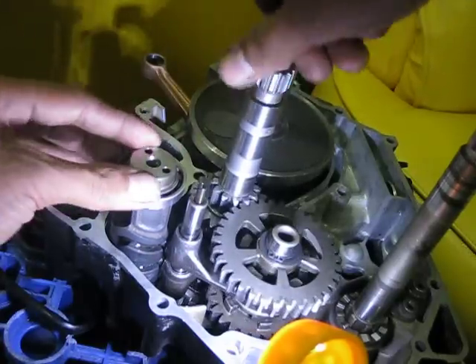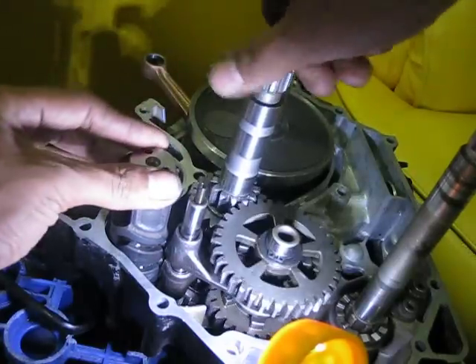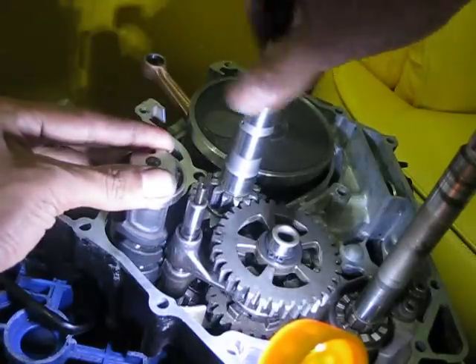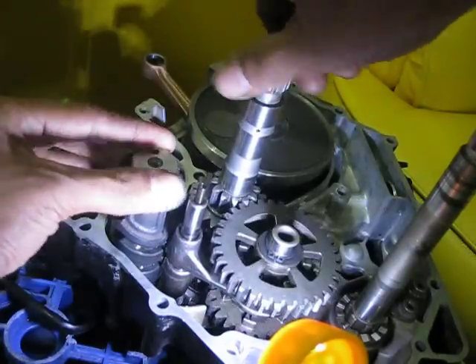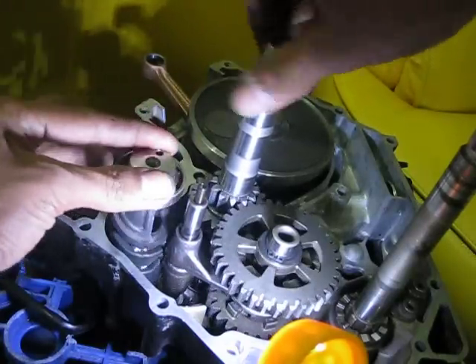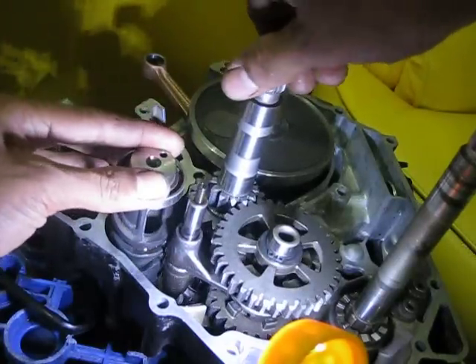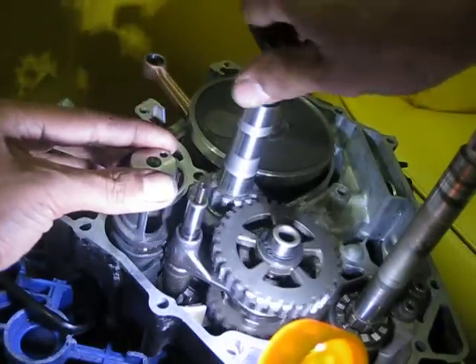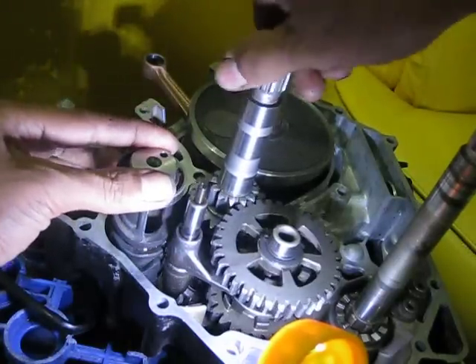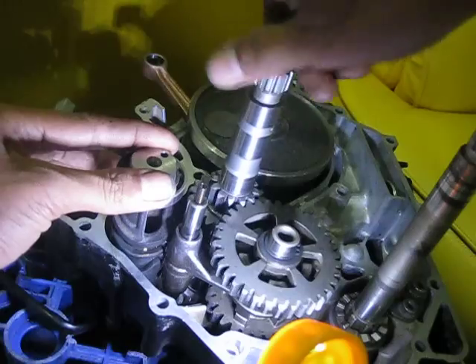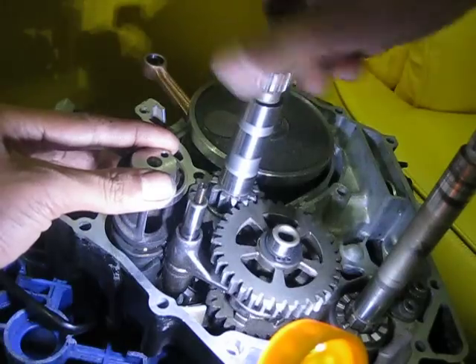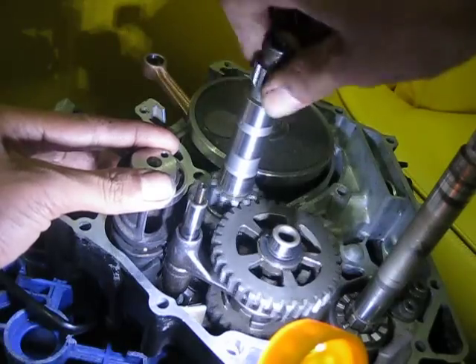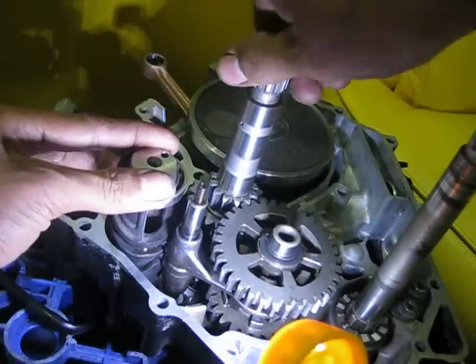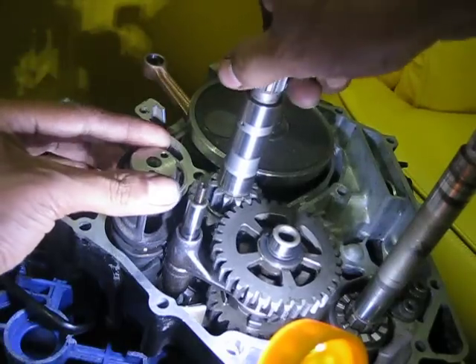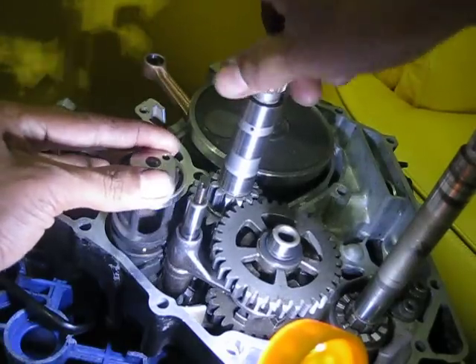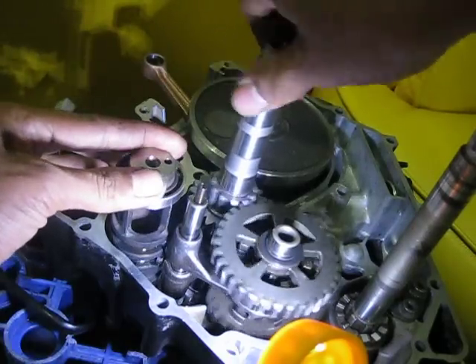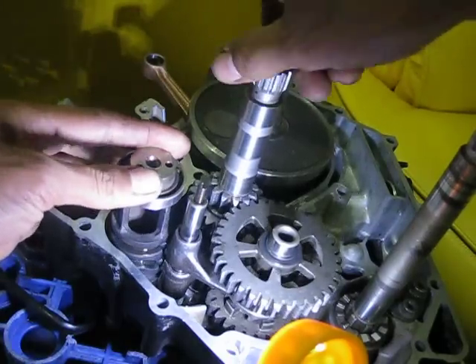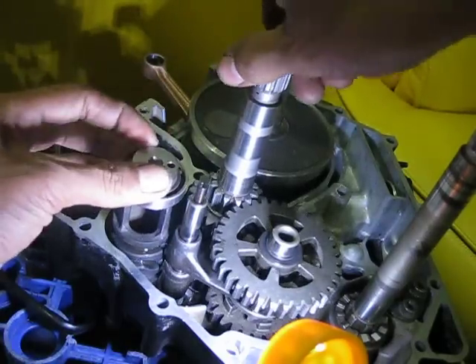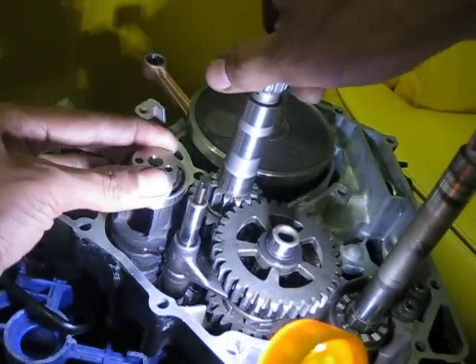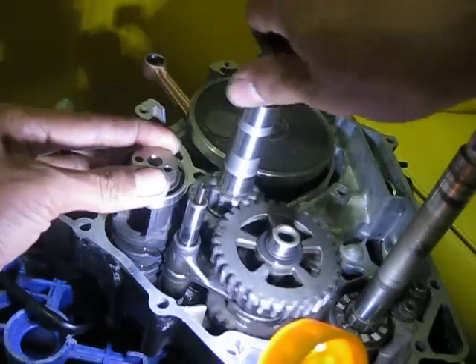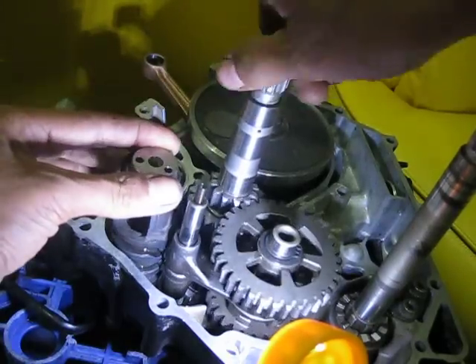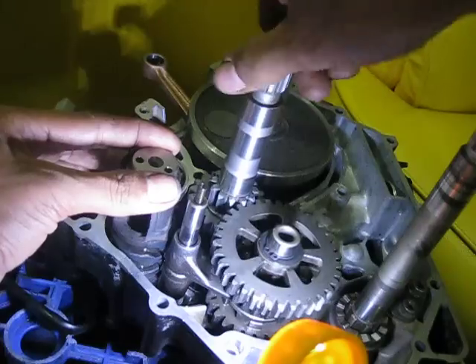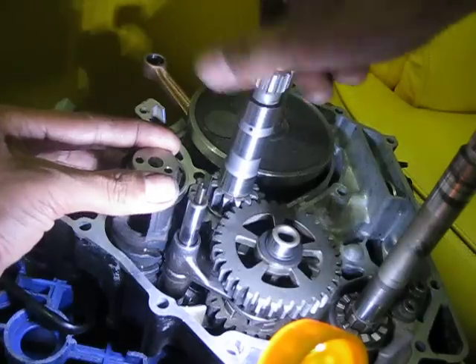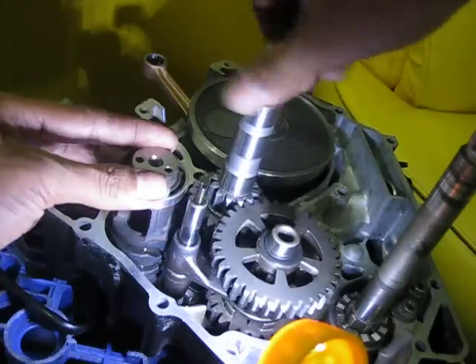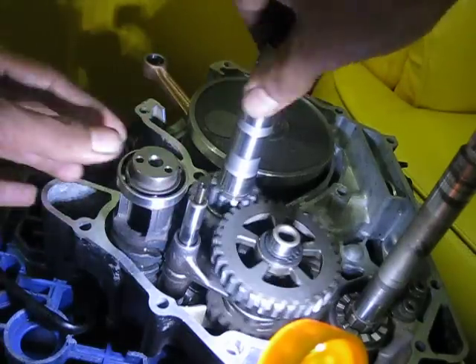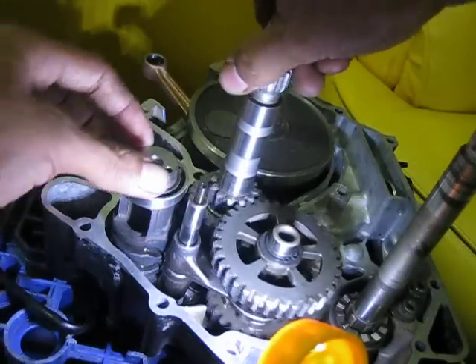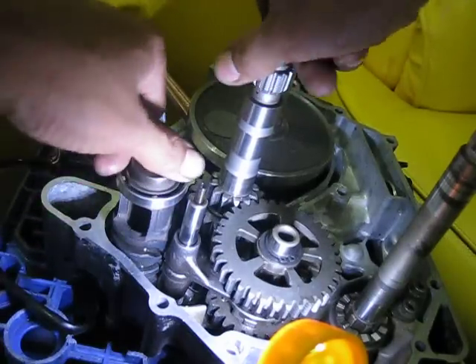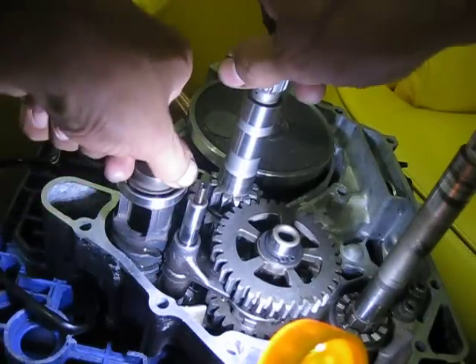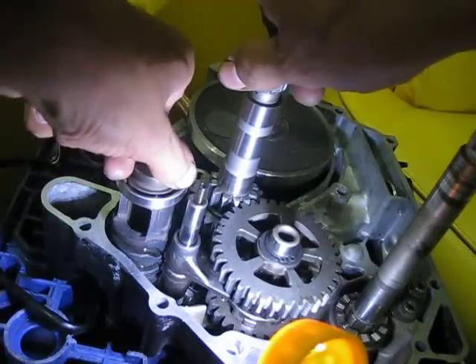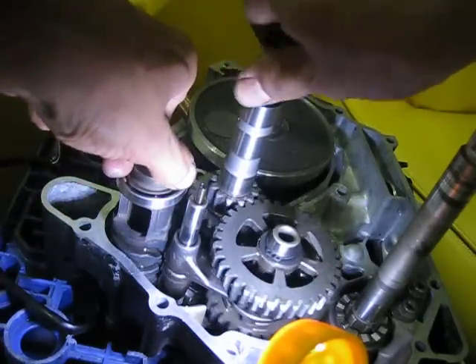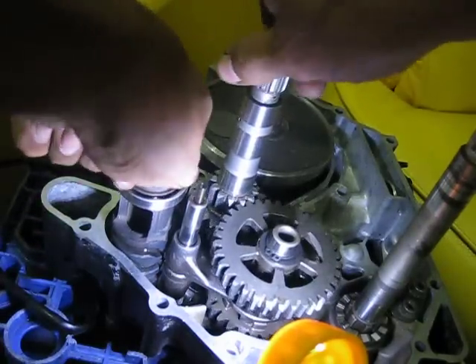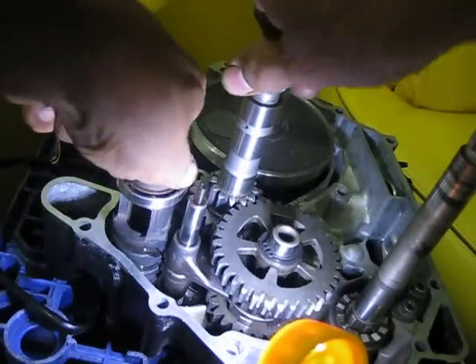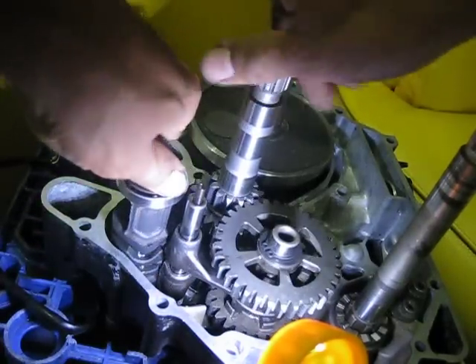You will shift it to first gear — it's now in first gear. Then you will proceed to second gear — that's the second gear. And then third gear.